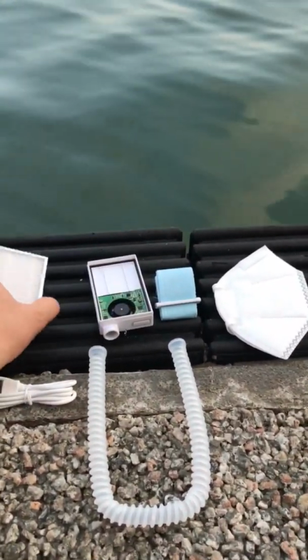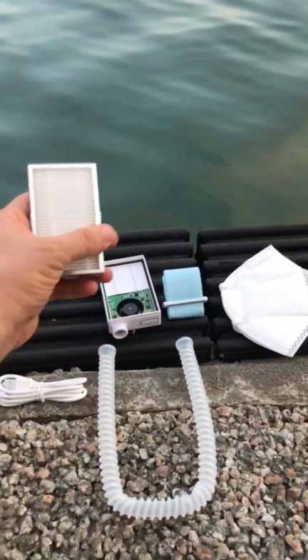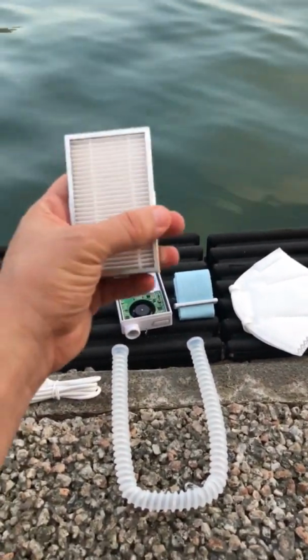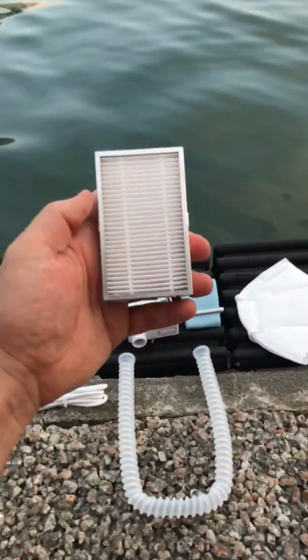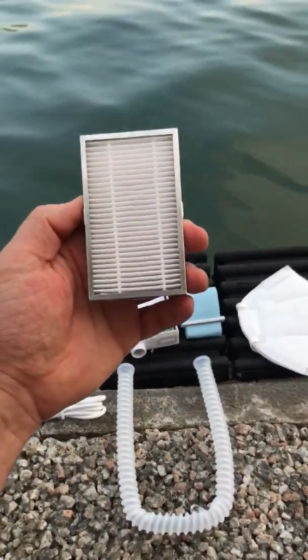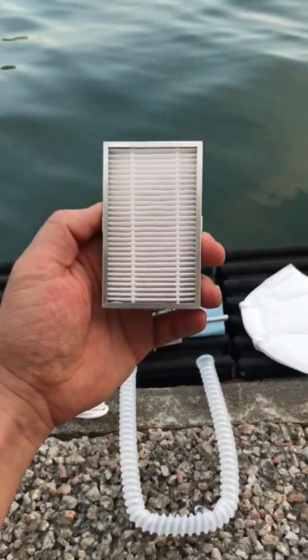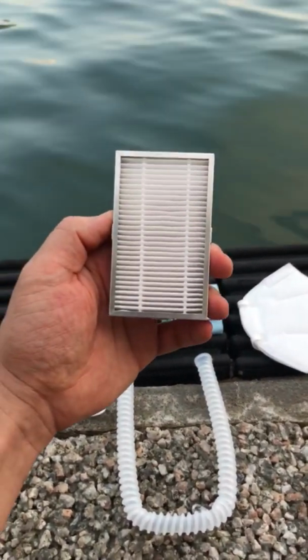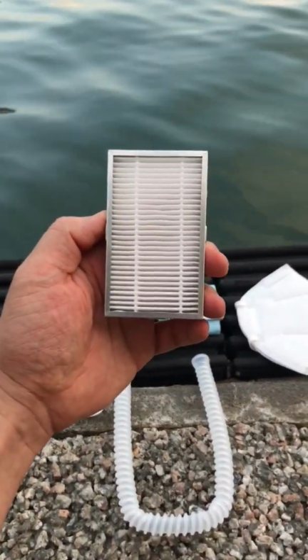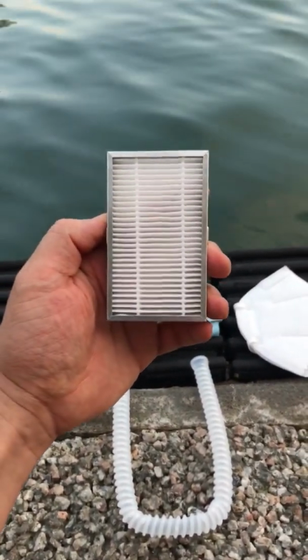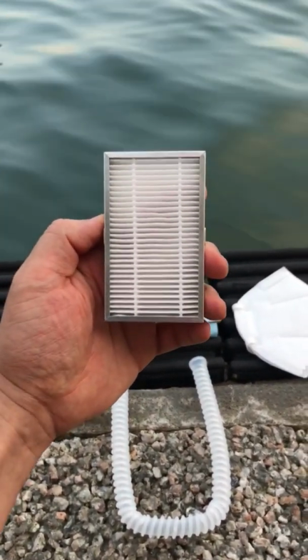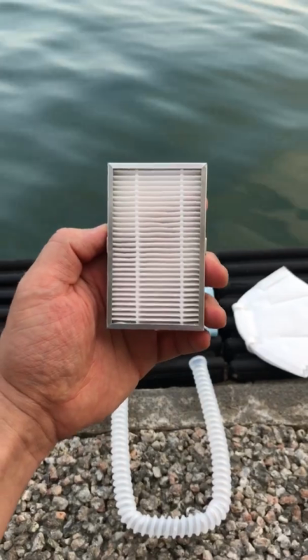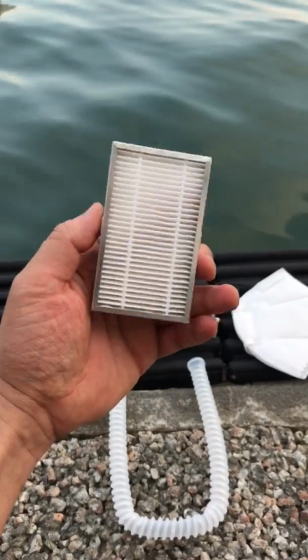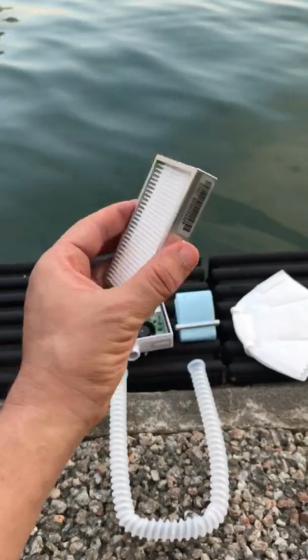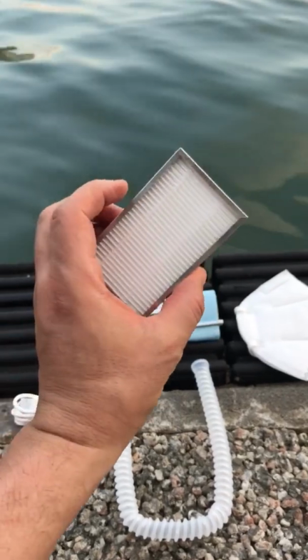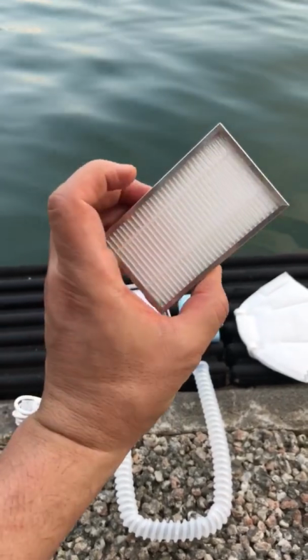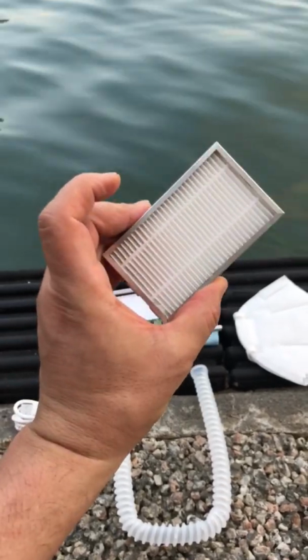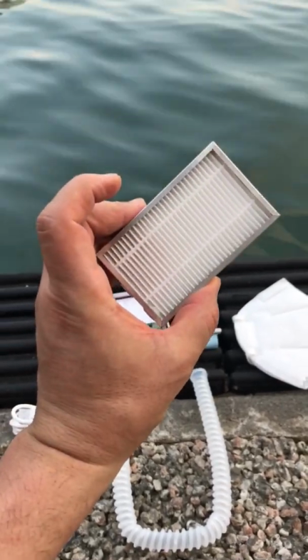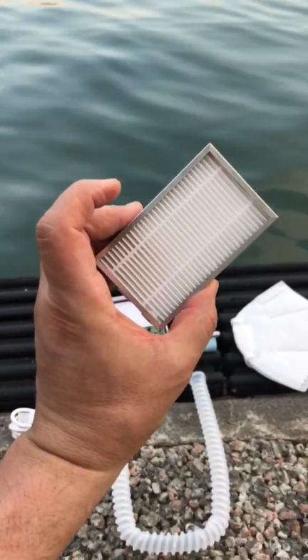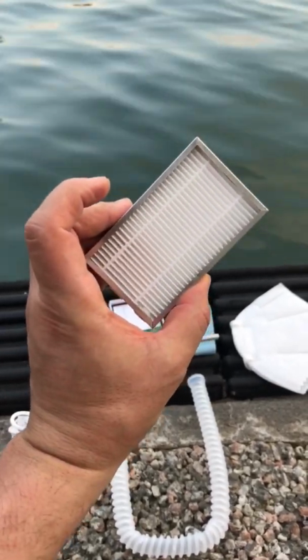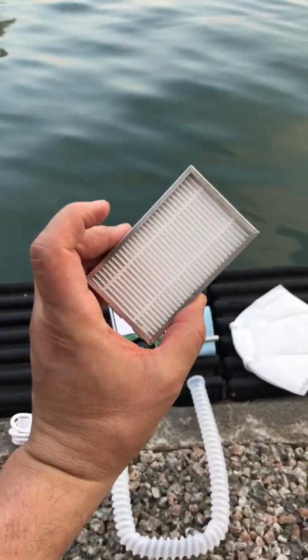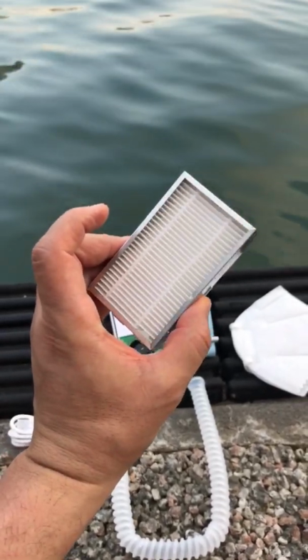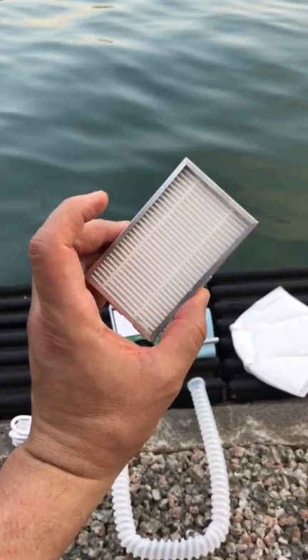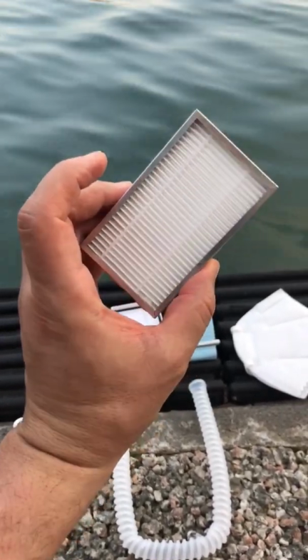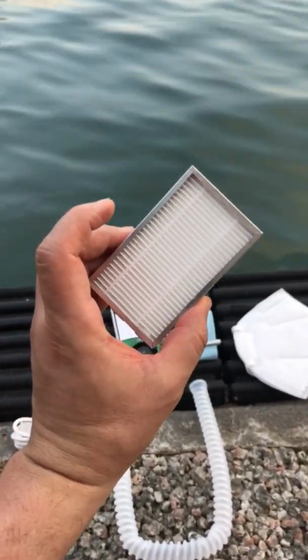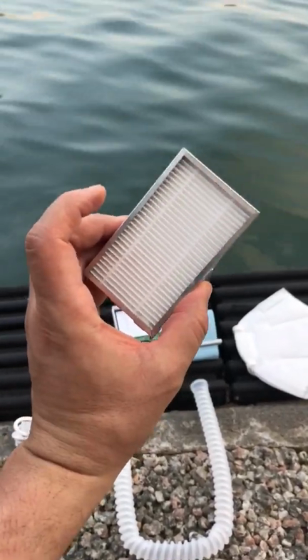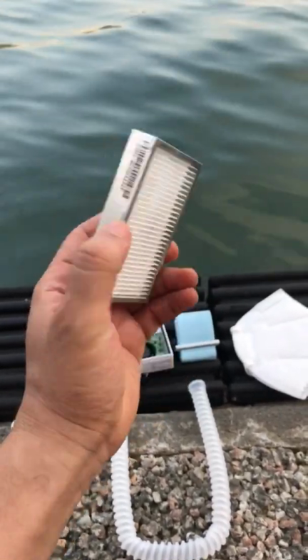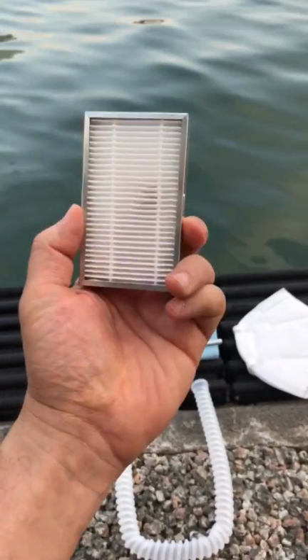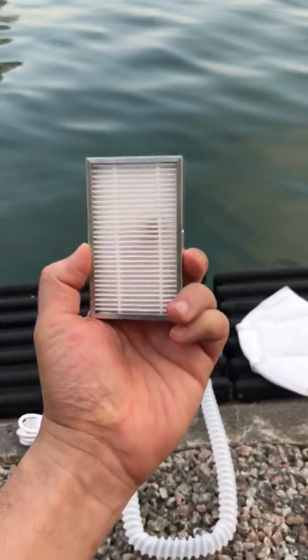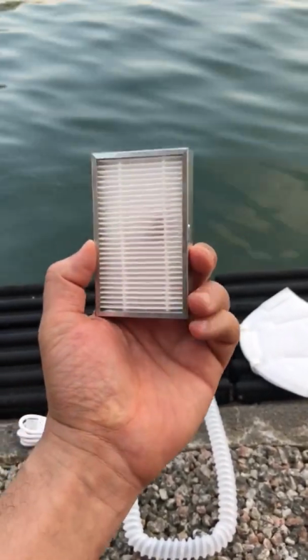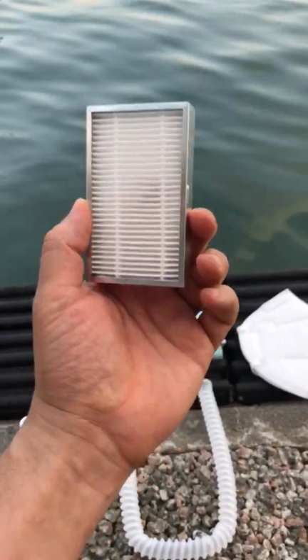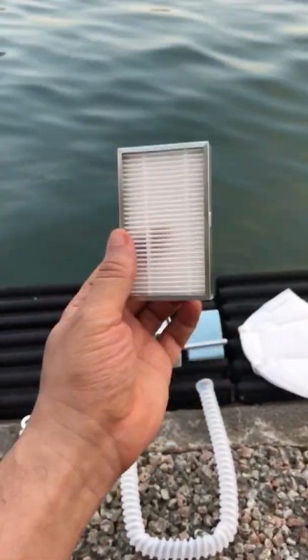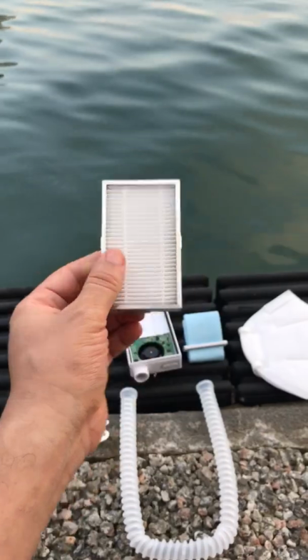Here is the PM2.5 HEPA filter. You can use one filter for up to 500 hours, so you can do the math on how many days this will last you.